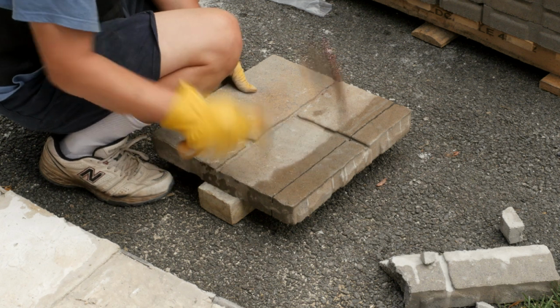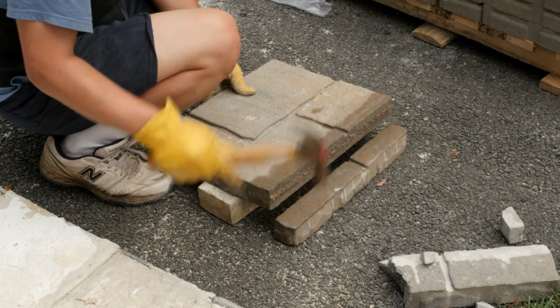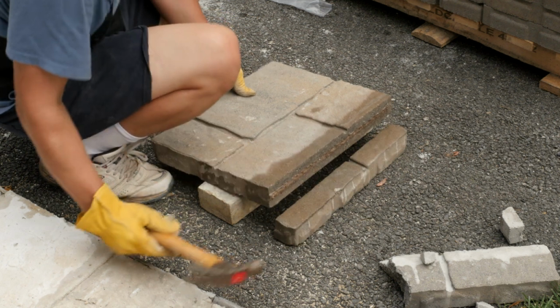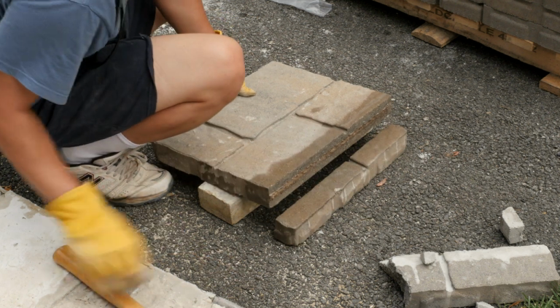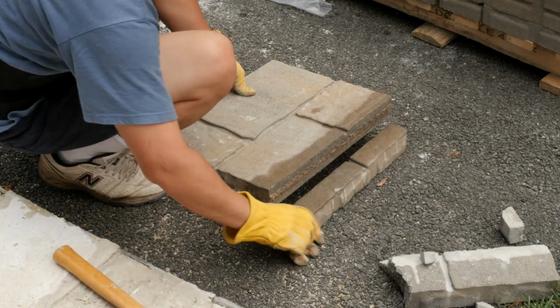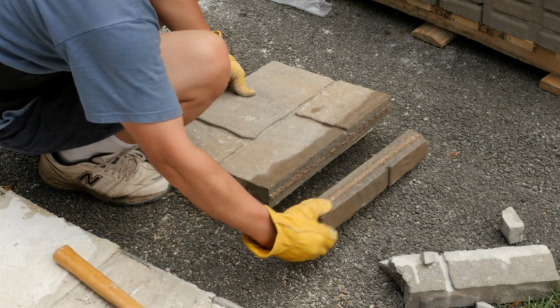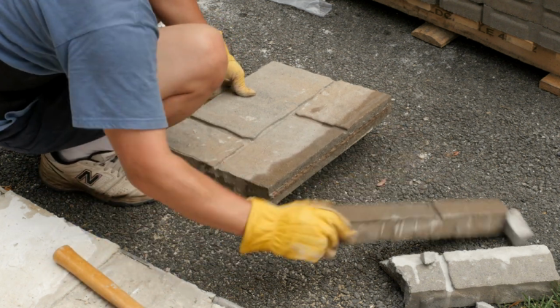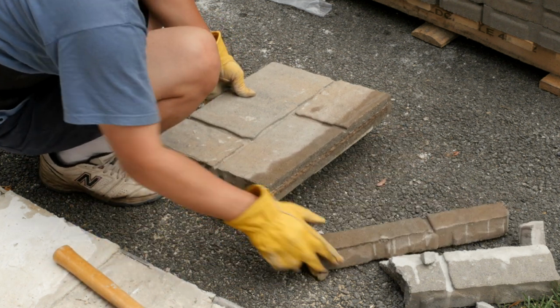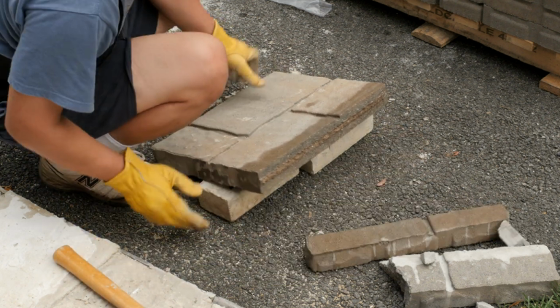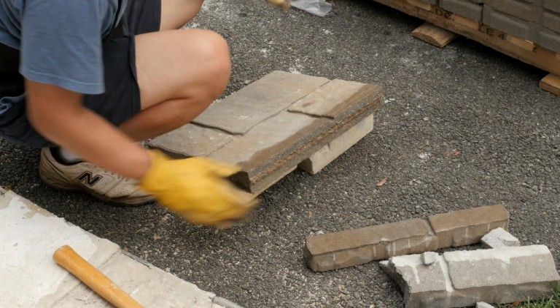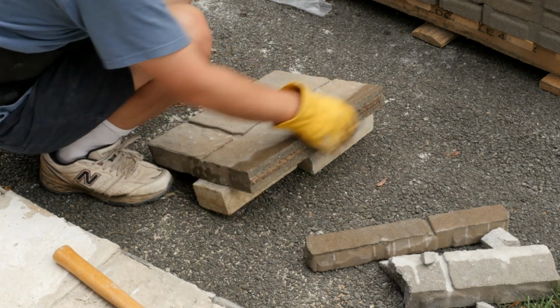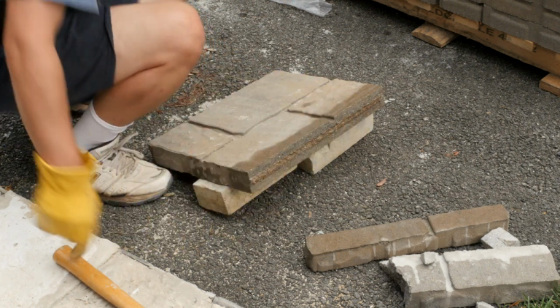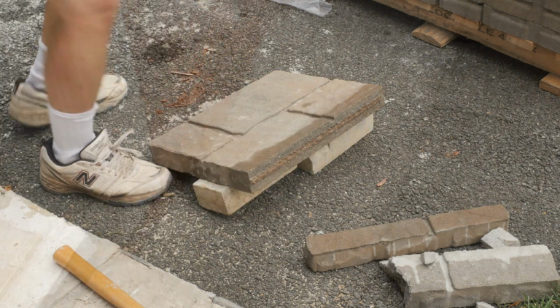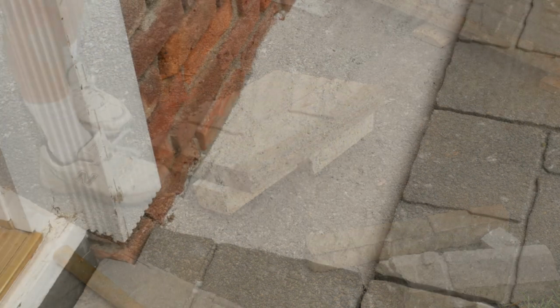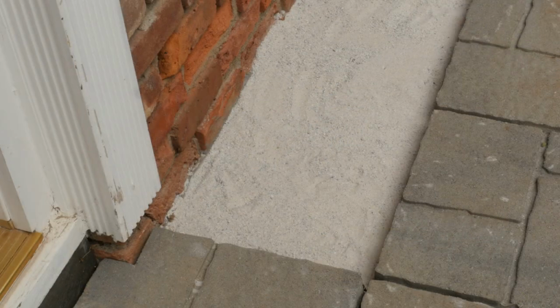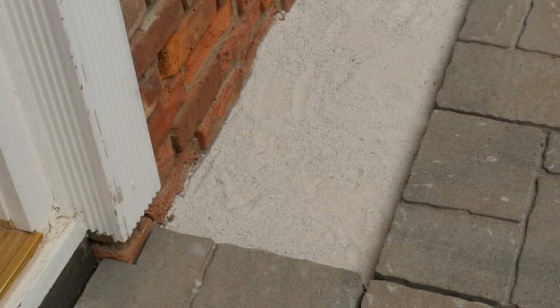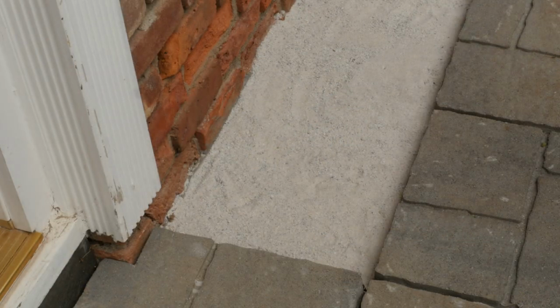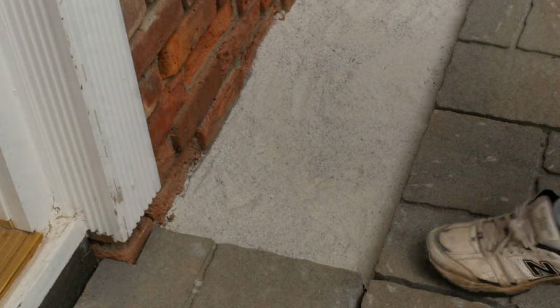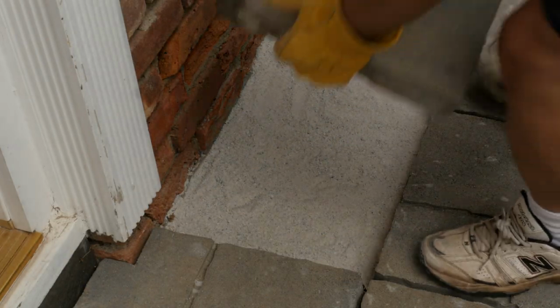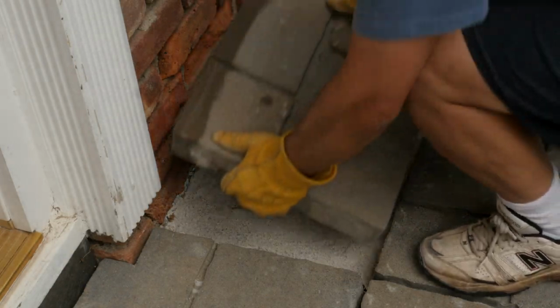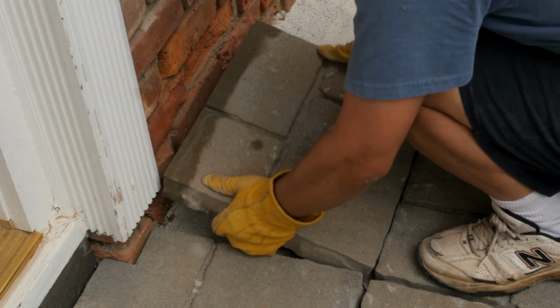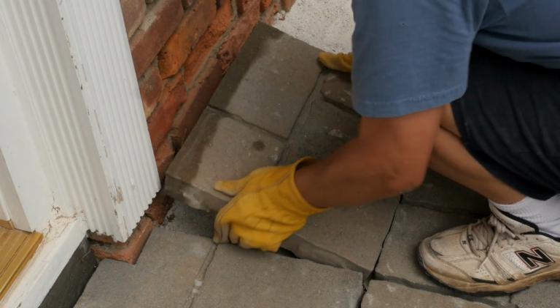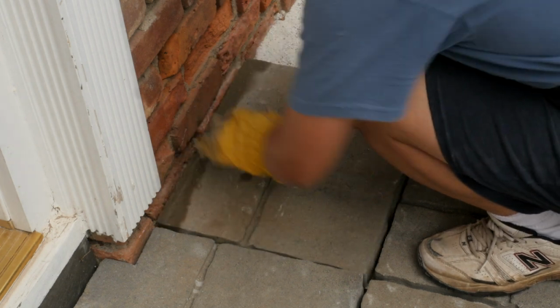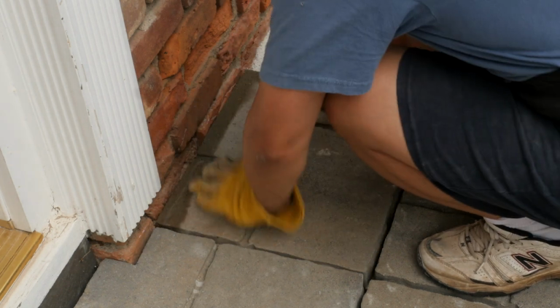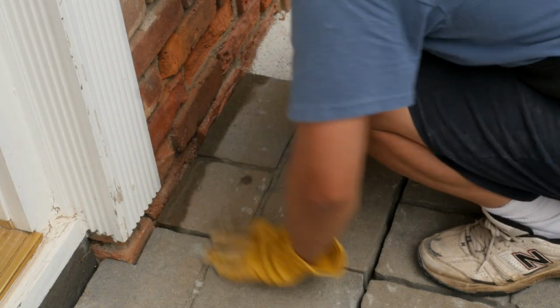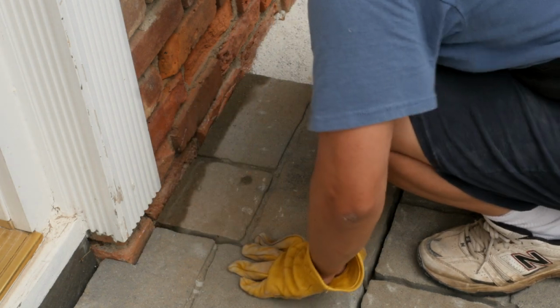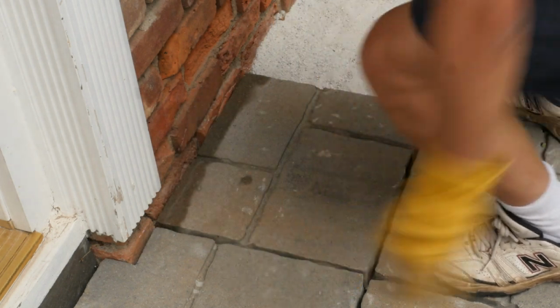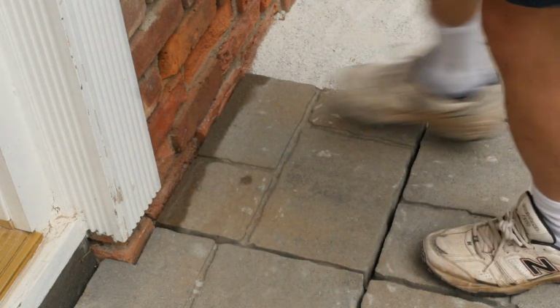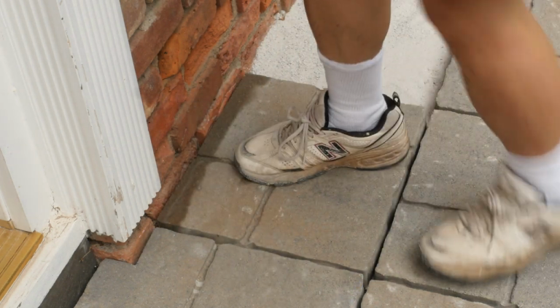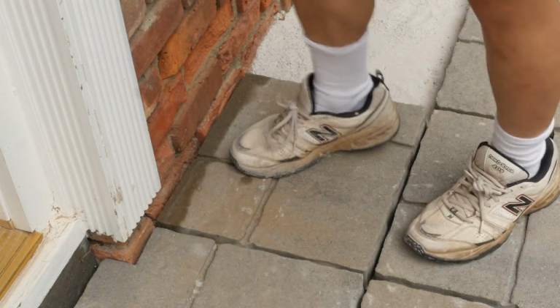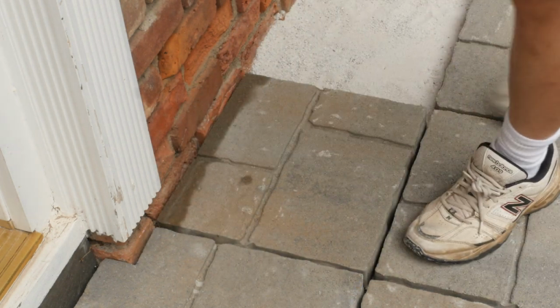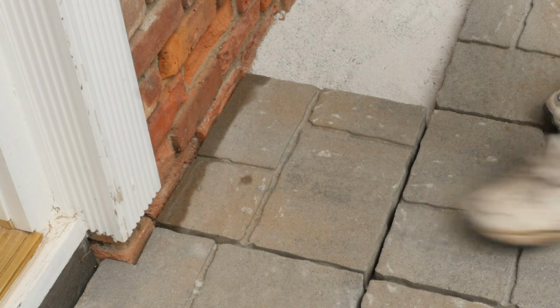I found cutting pavers using this method is easy and dust free. If you find this video helpful, please give a like, comment, and subscribe to my channel for more DIY videos like this one in the future. Thank you.